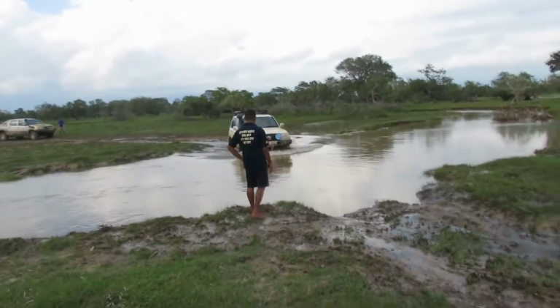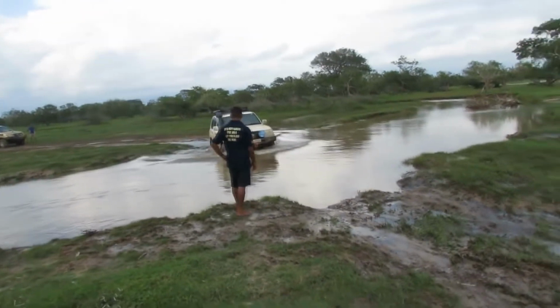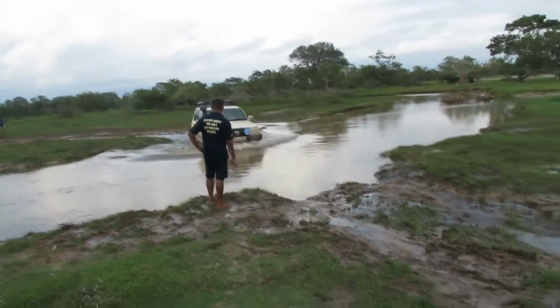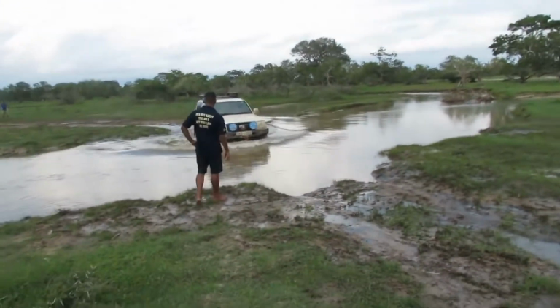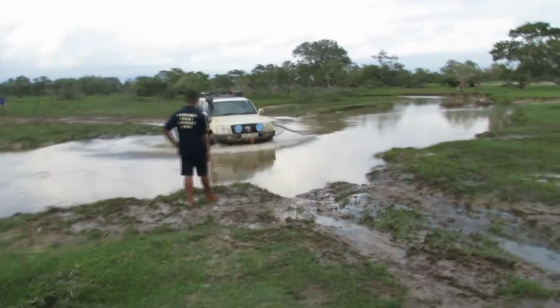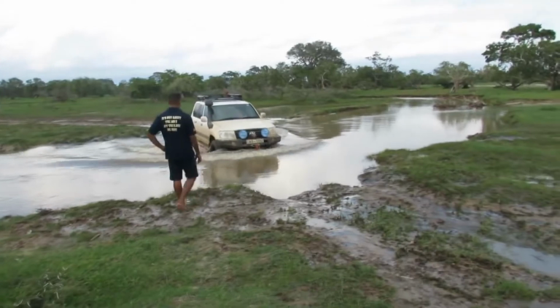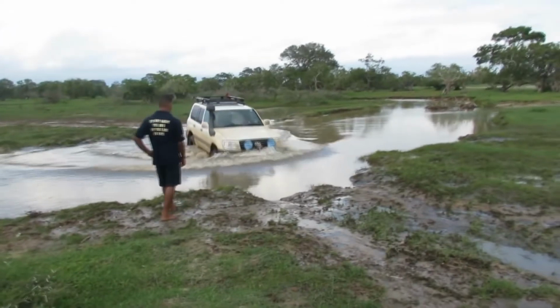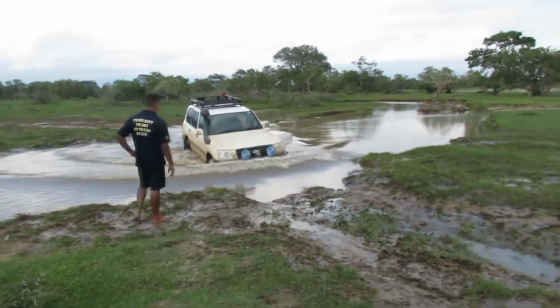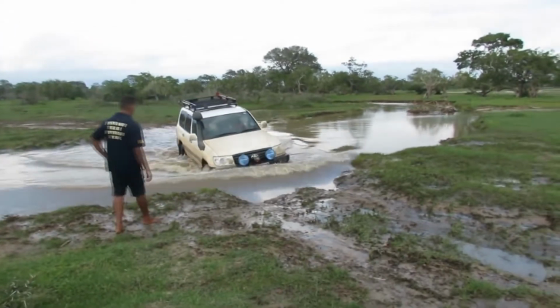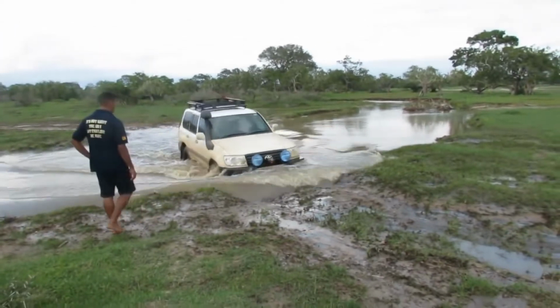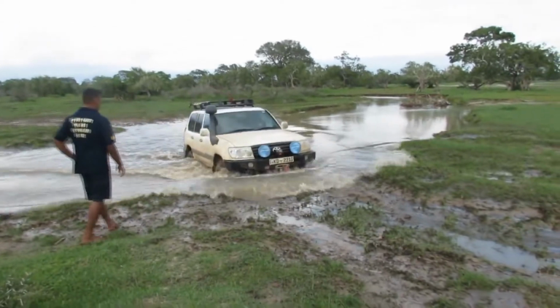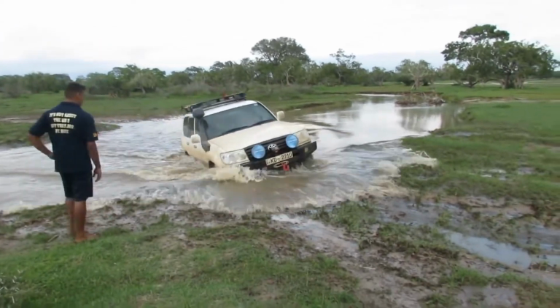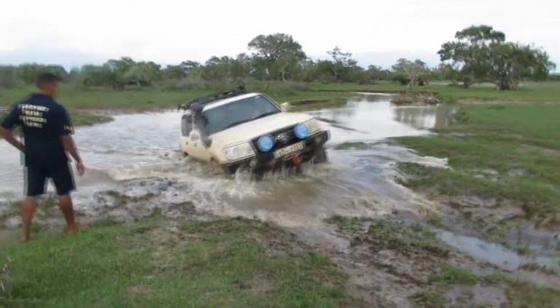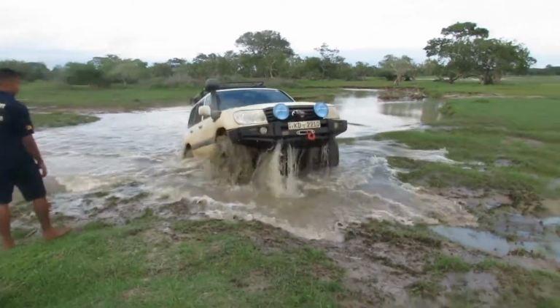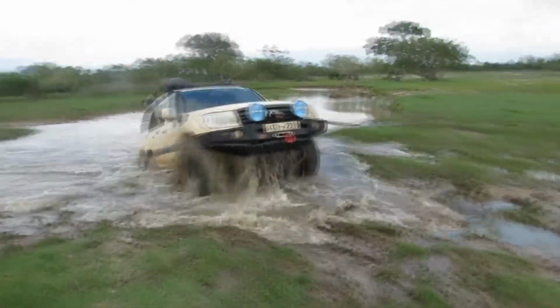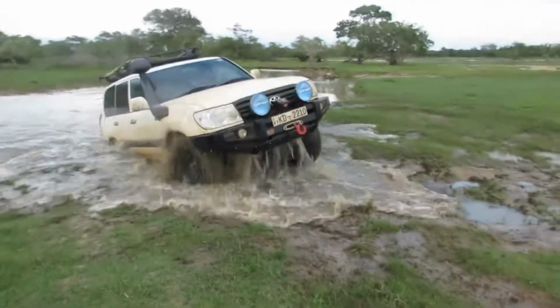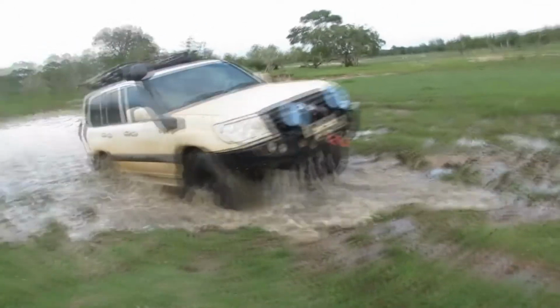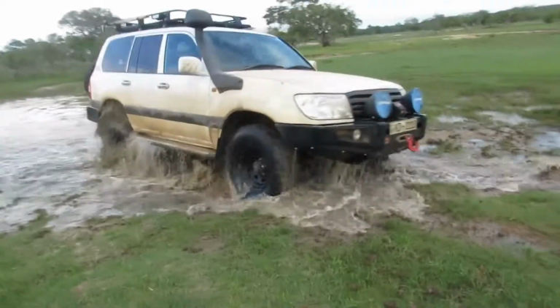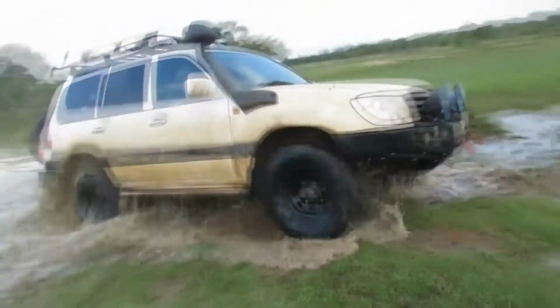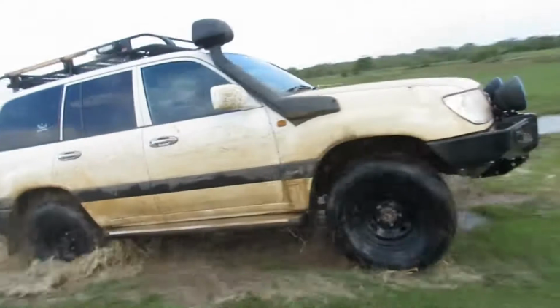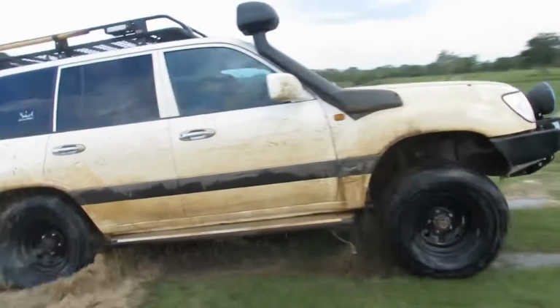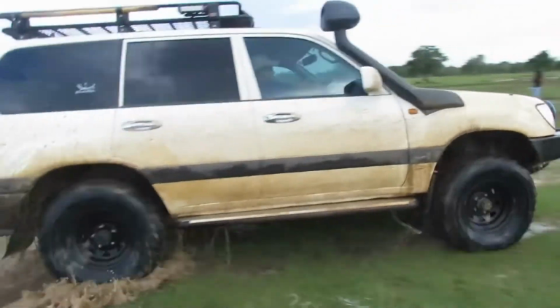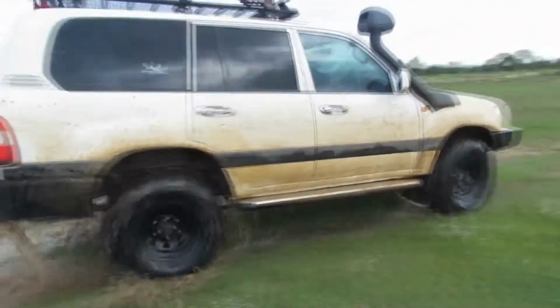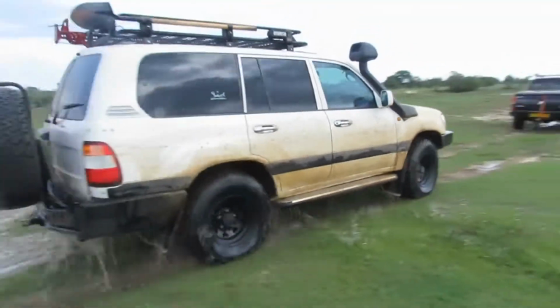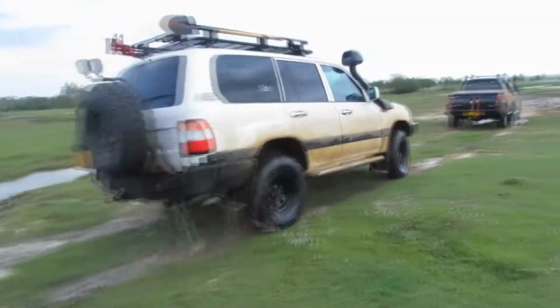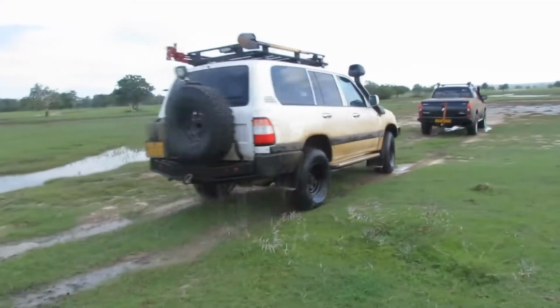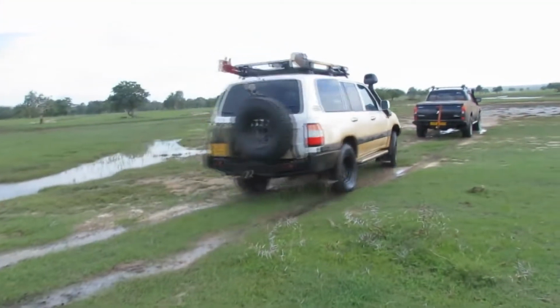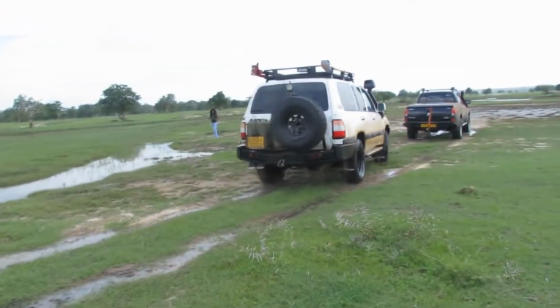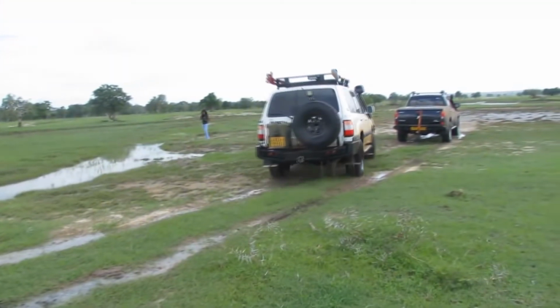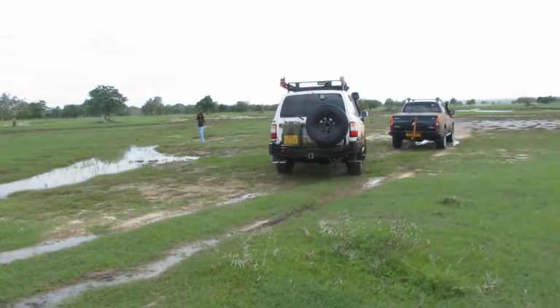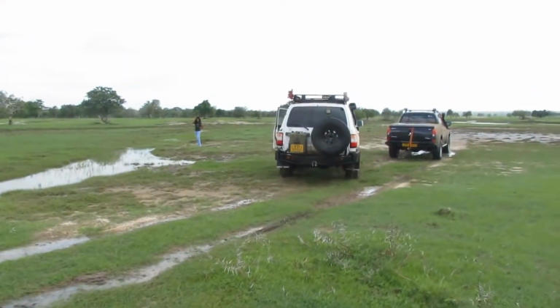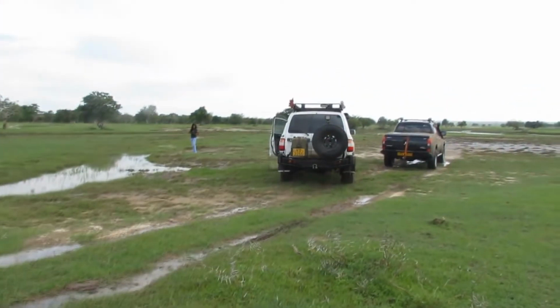Well, in extreme surface conditions such as loose stones, dirt, deep mud, snow or water, a four-wheel drive system can provide more traction and control for the driver.